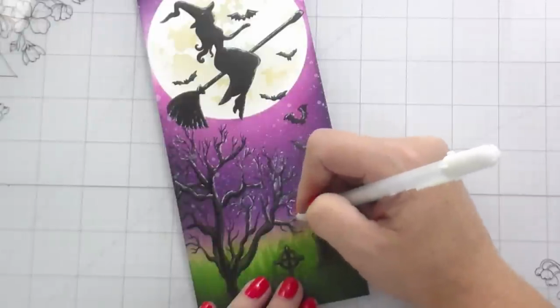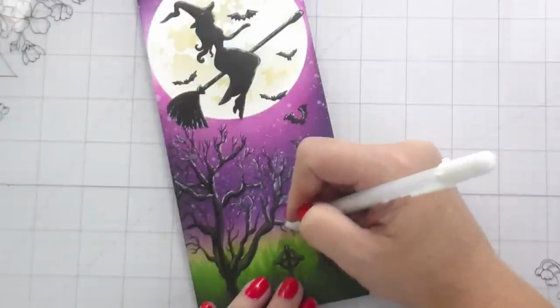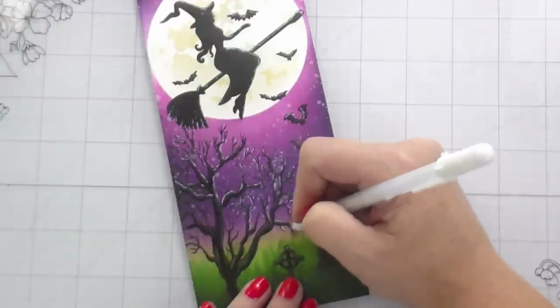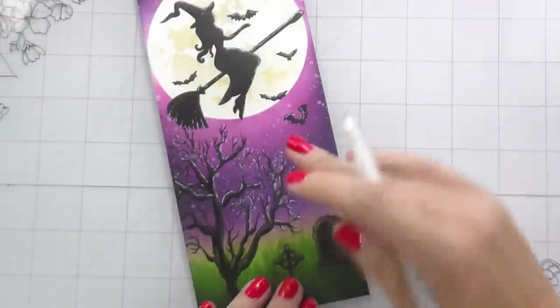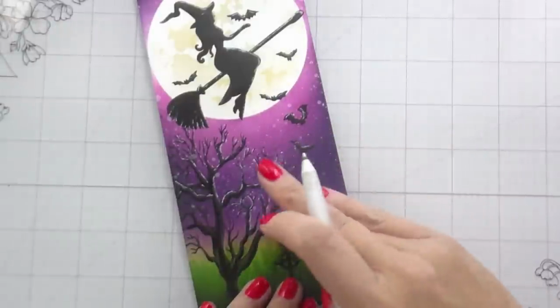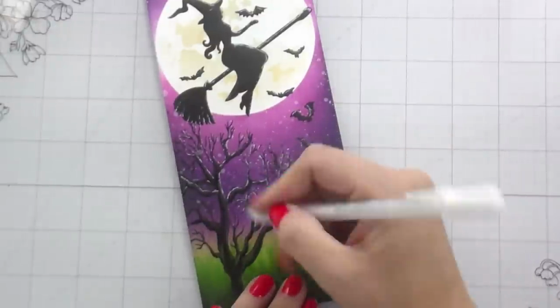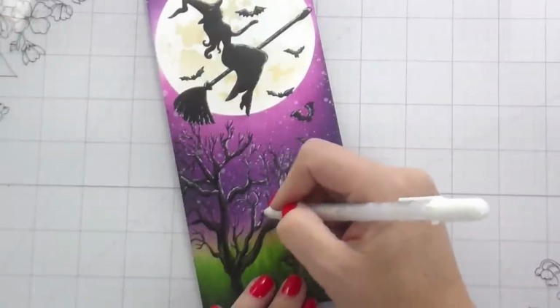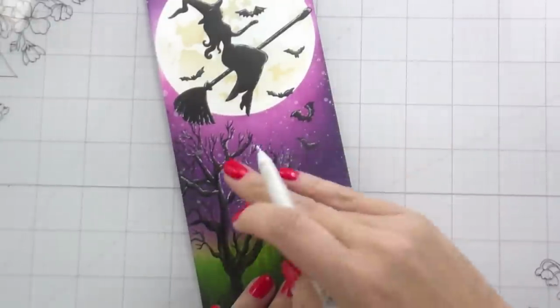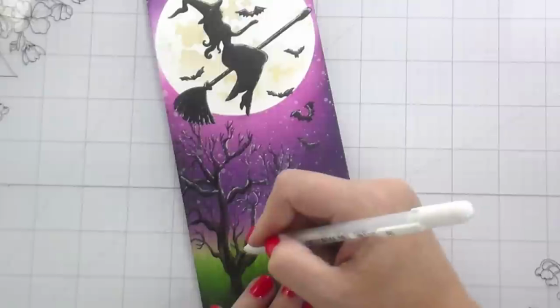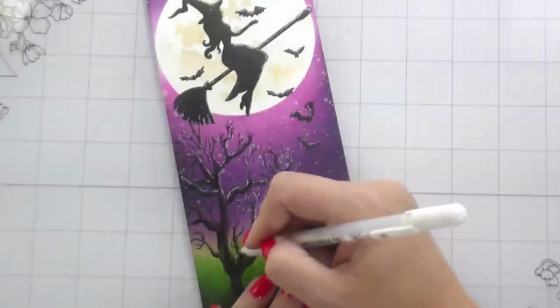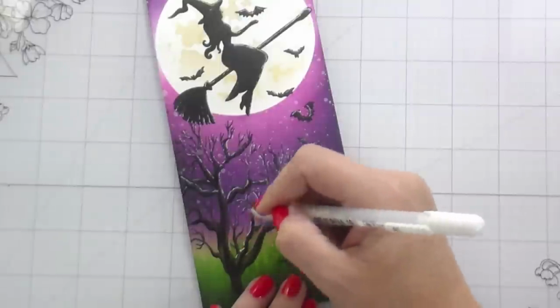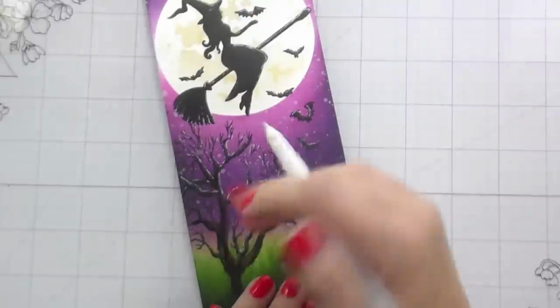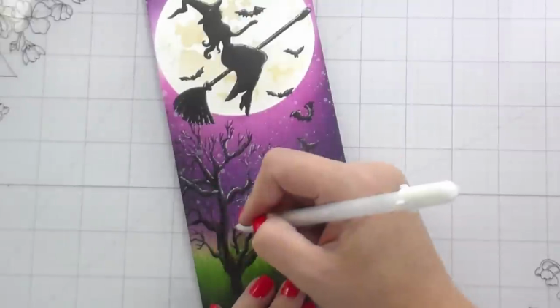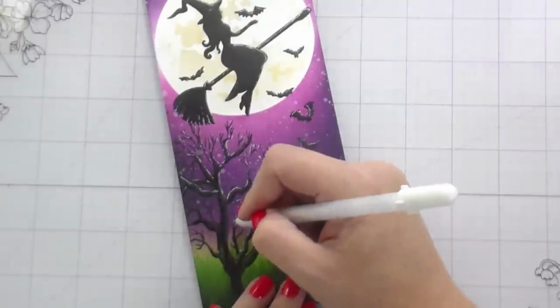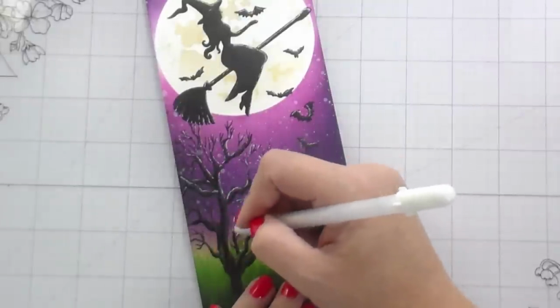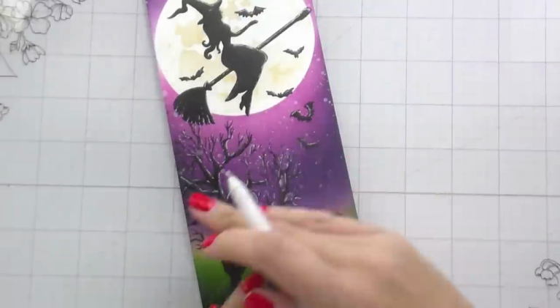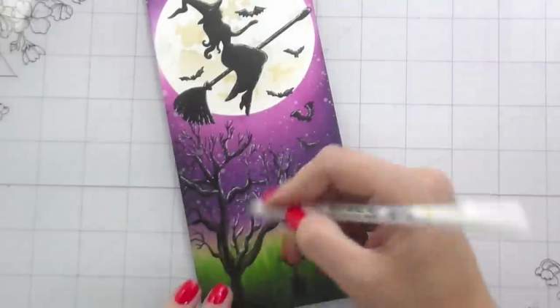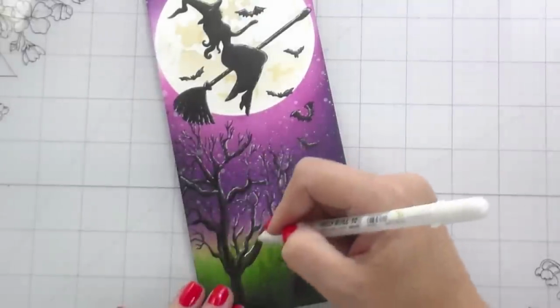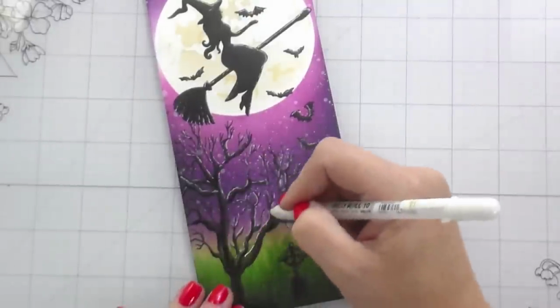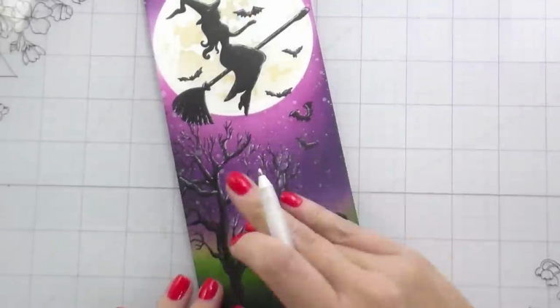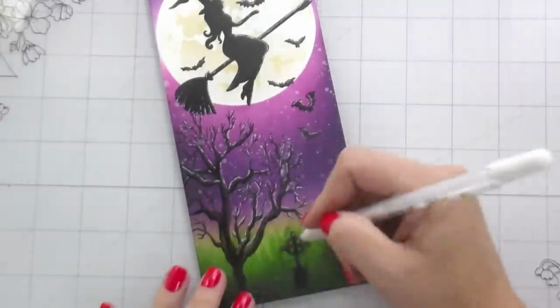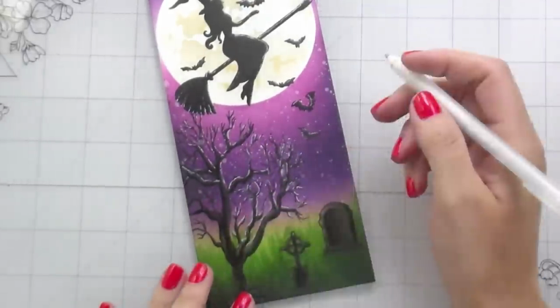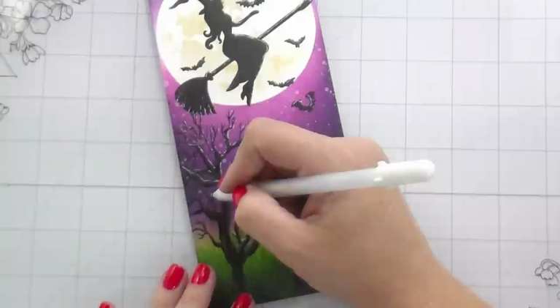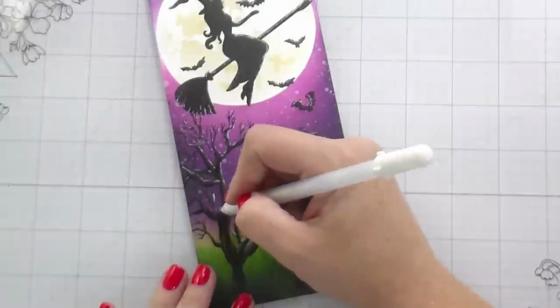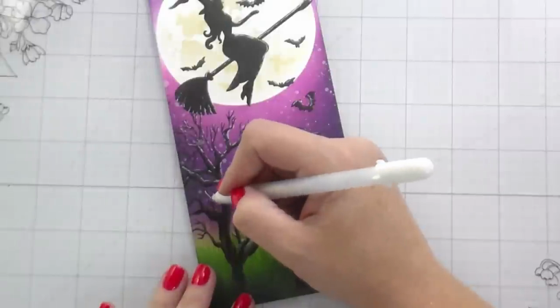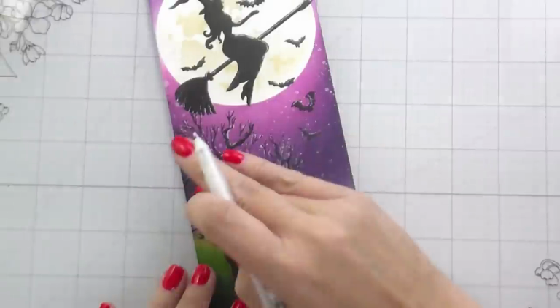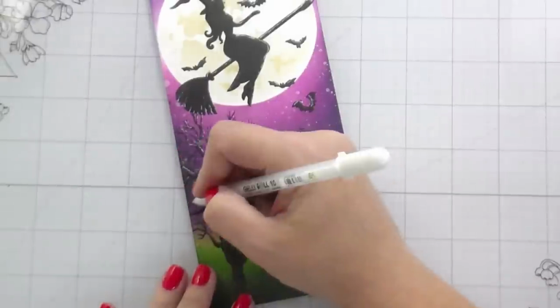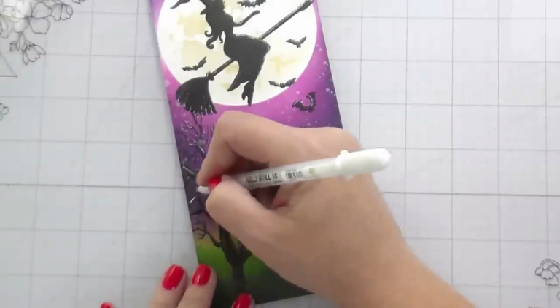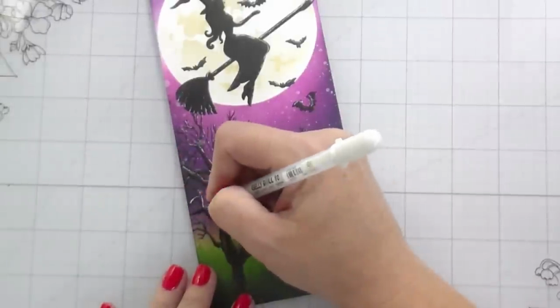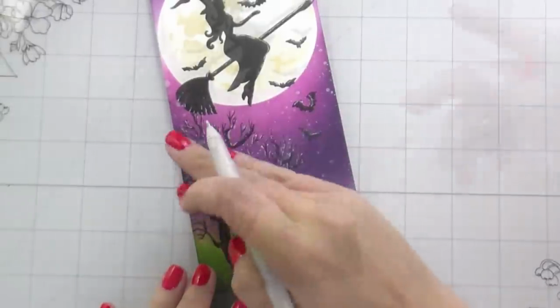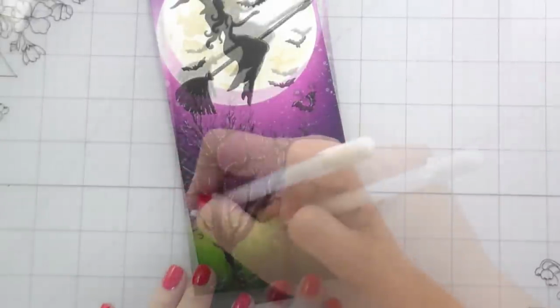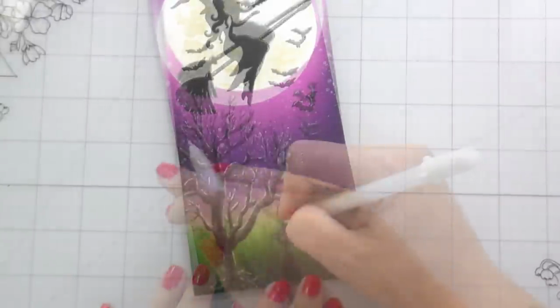Just going to go through here and do the same thing to all the little branches — they all get highlights. The thick ones and the thin ones: the more highlights you can get in there, the more glowy and realistic that is going to look for your card.